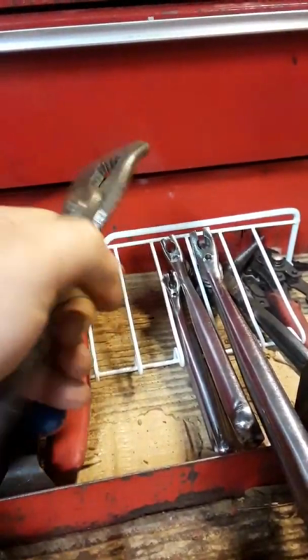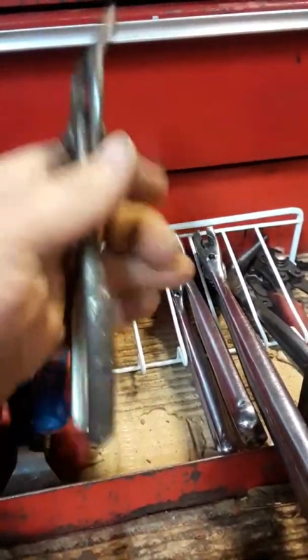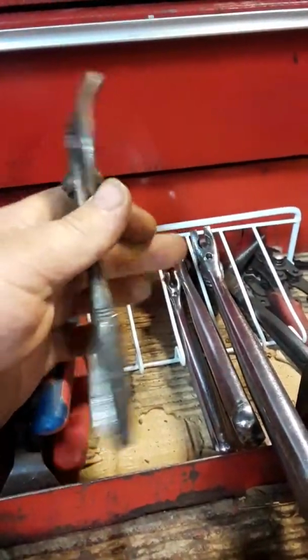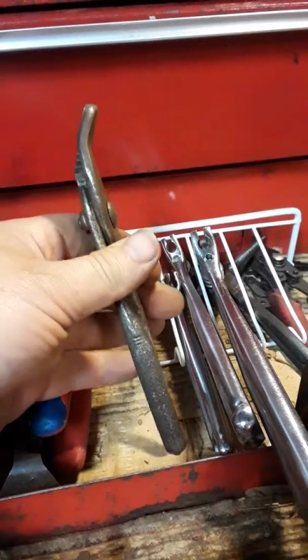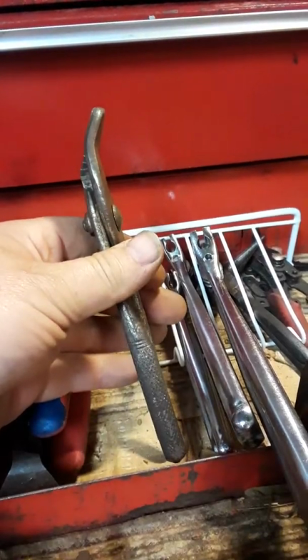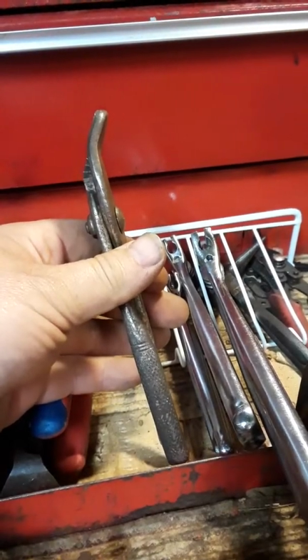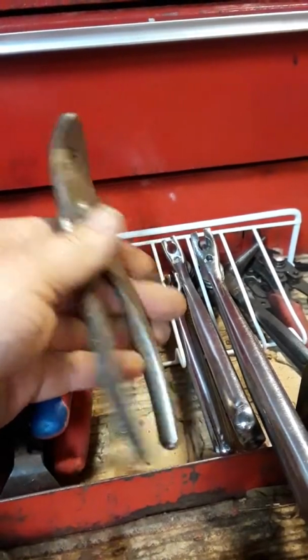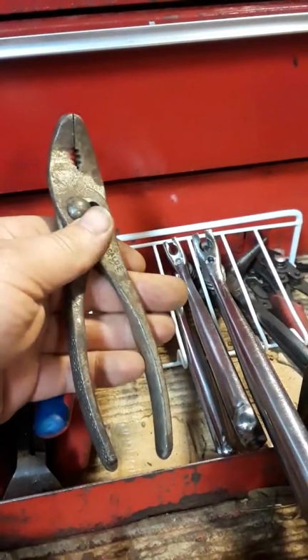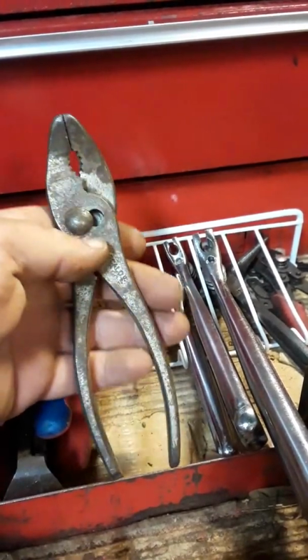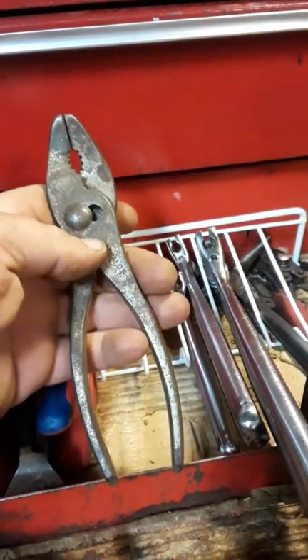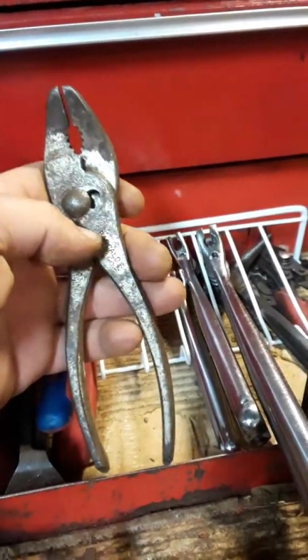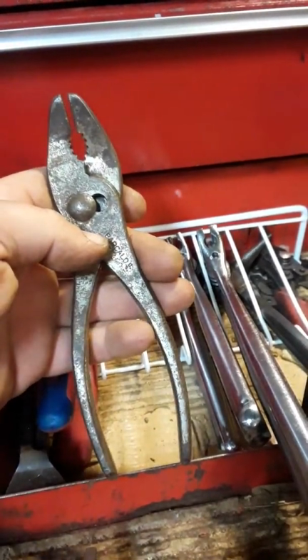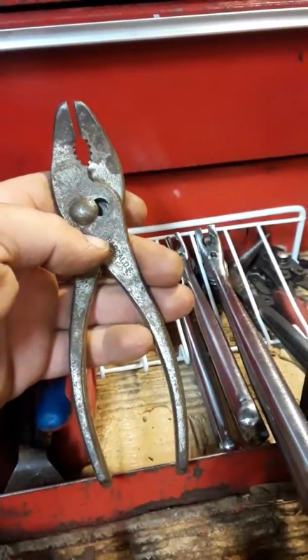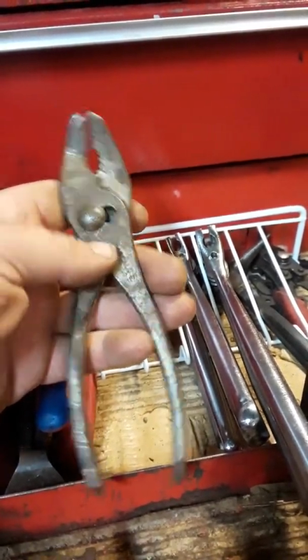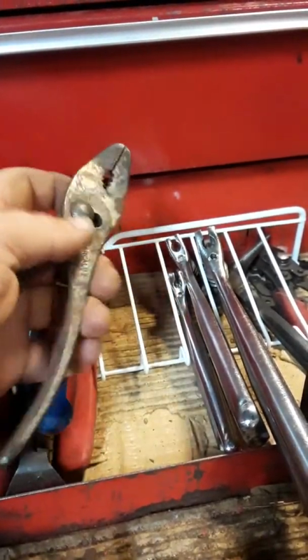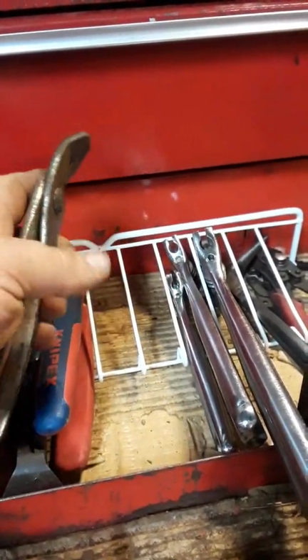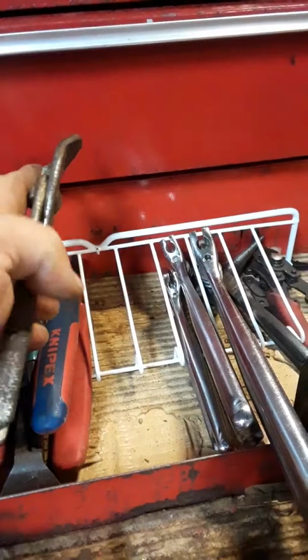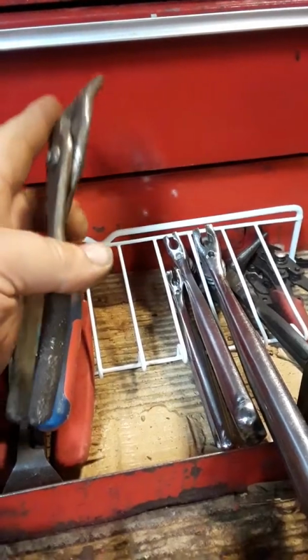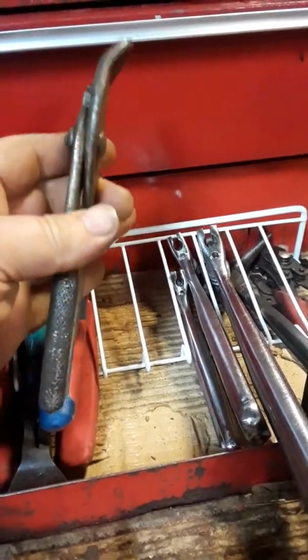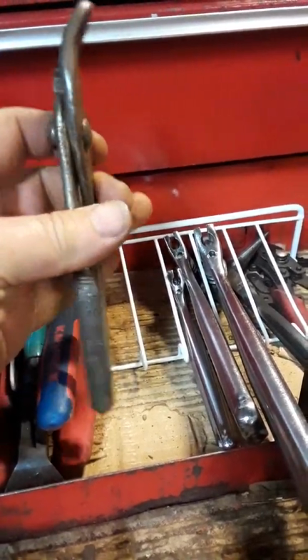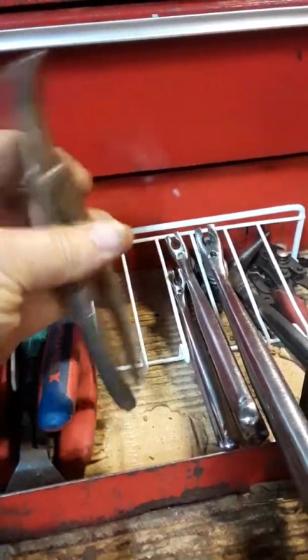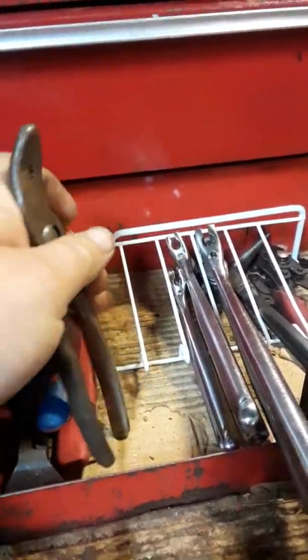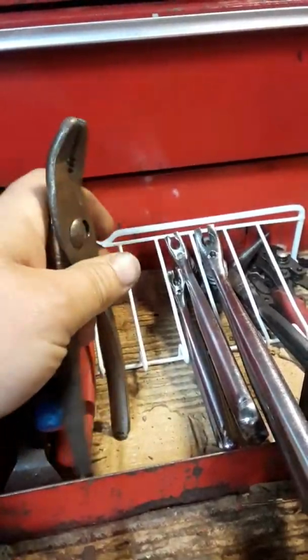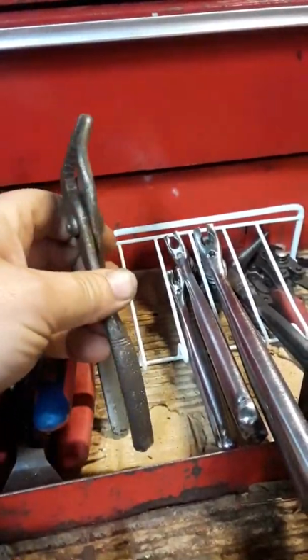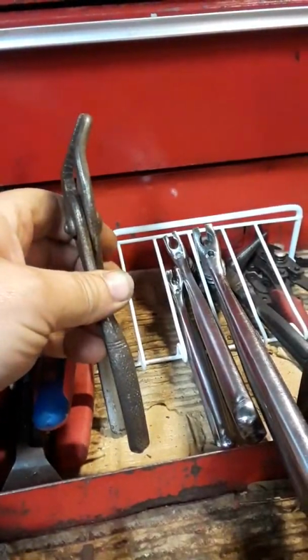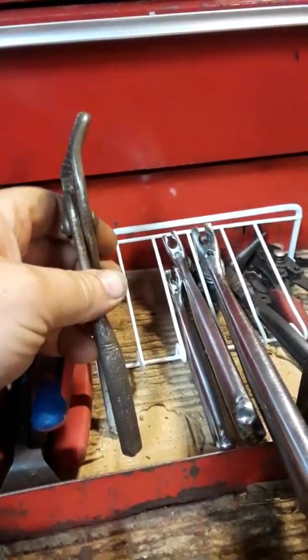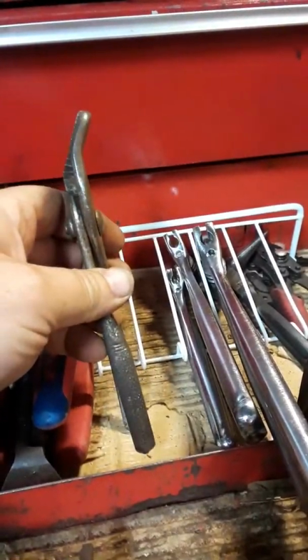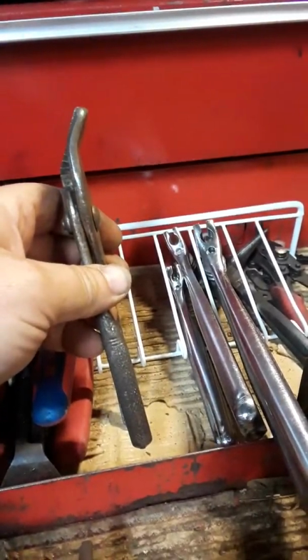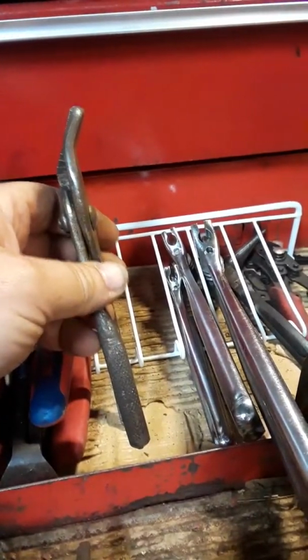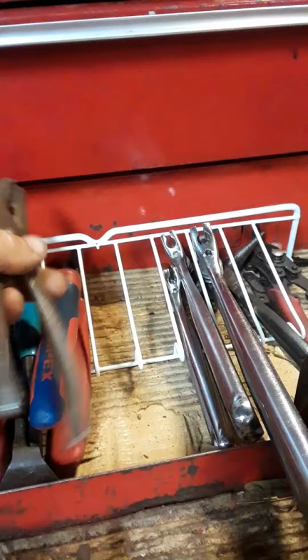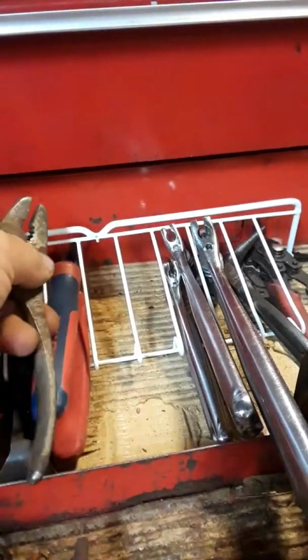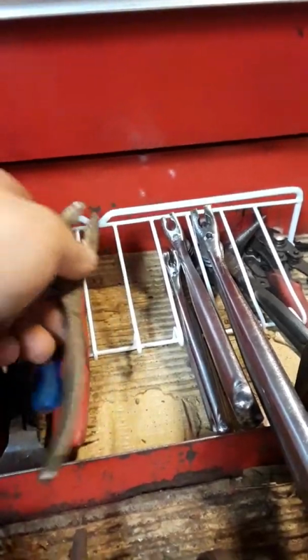Don't know what you'd call these - slip joints. Never really used them, but they live in my box.